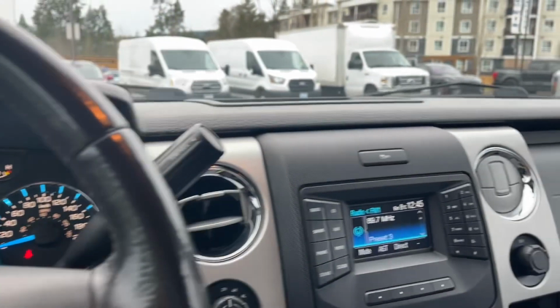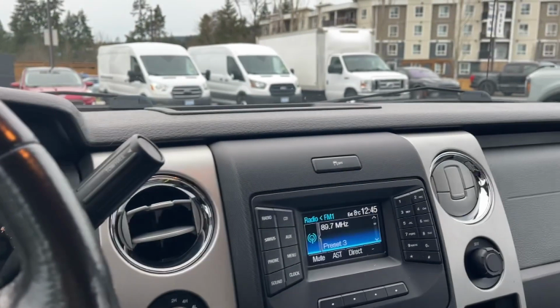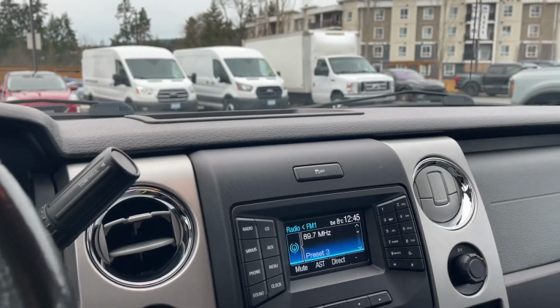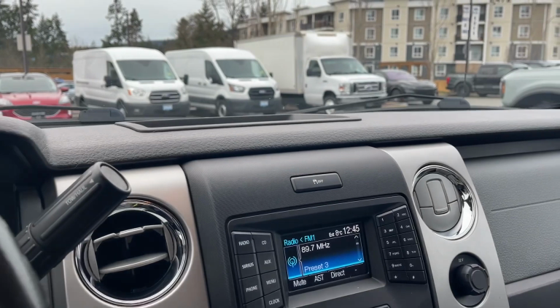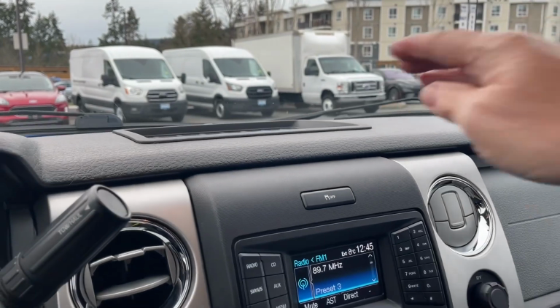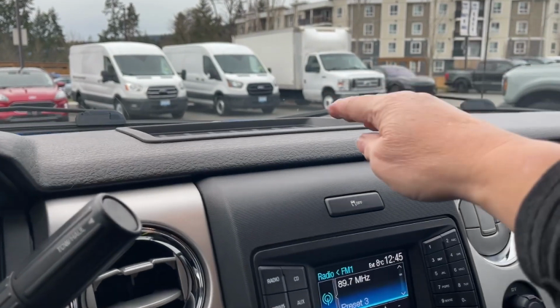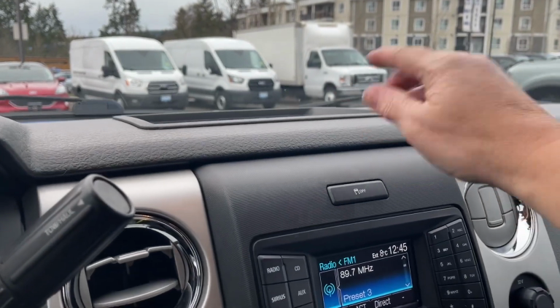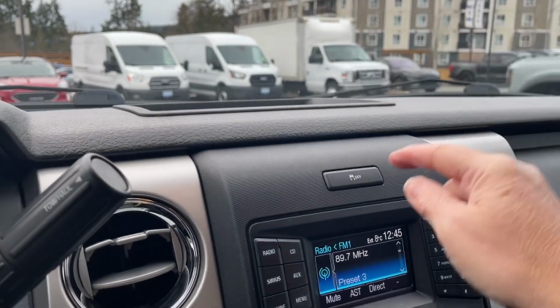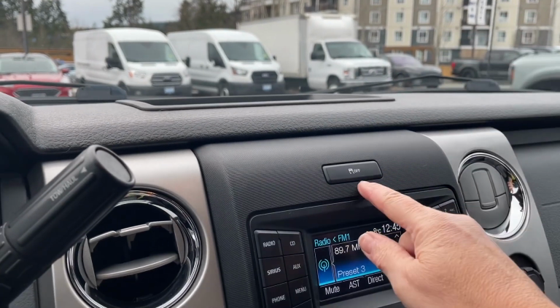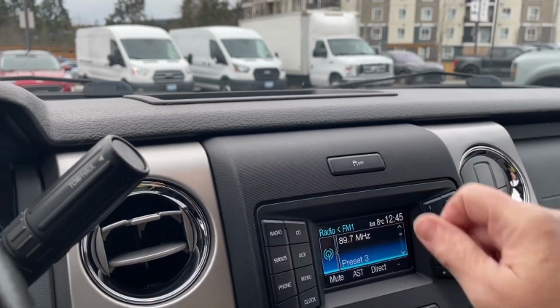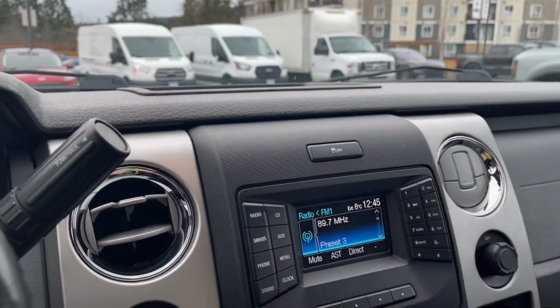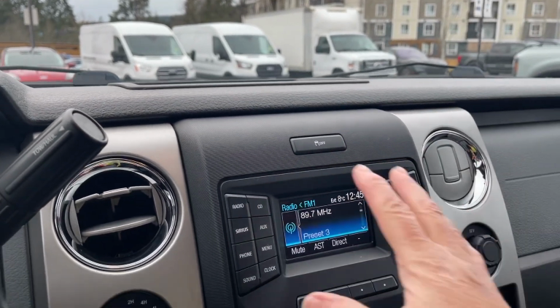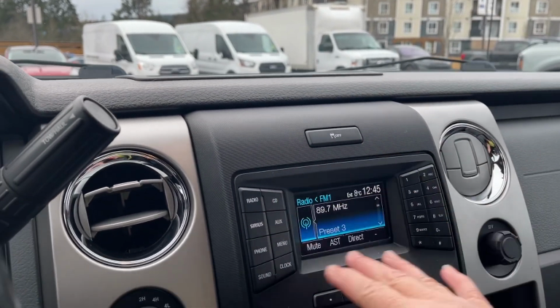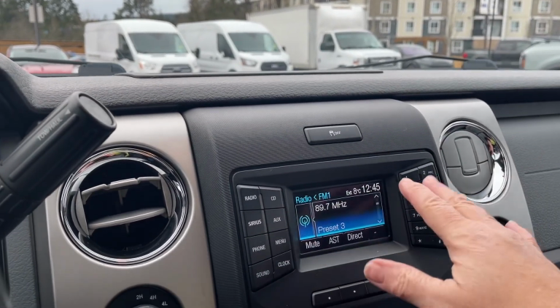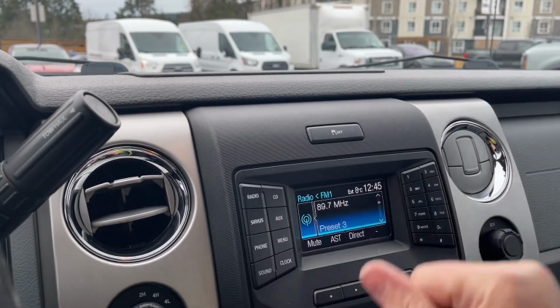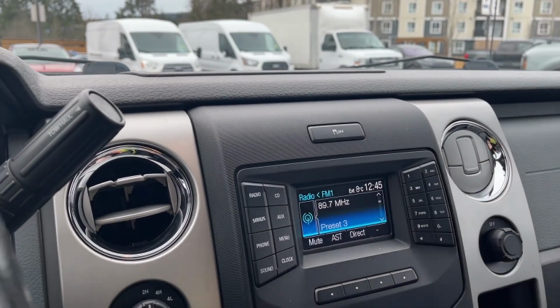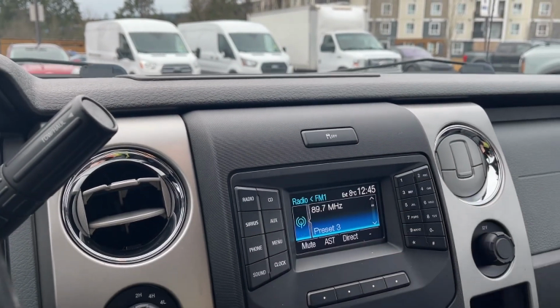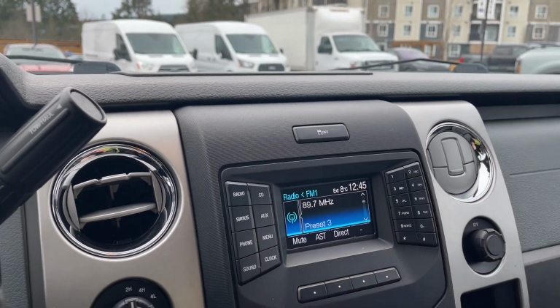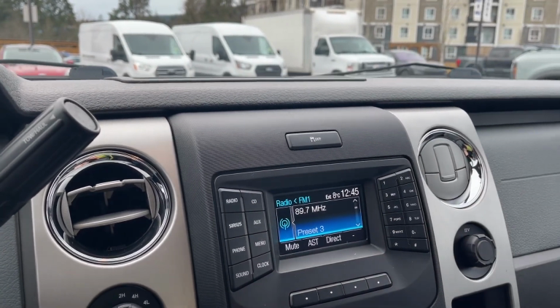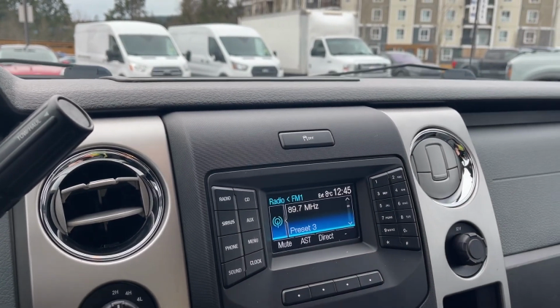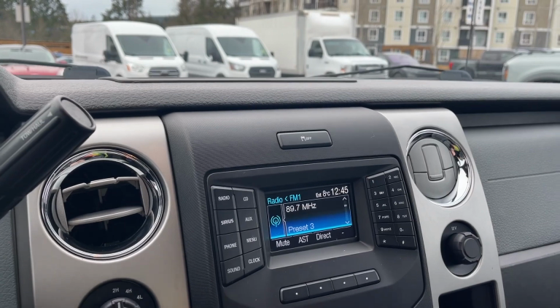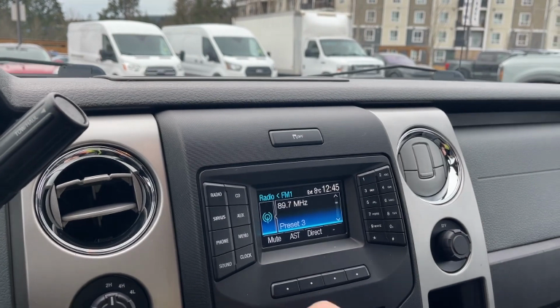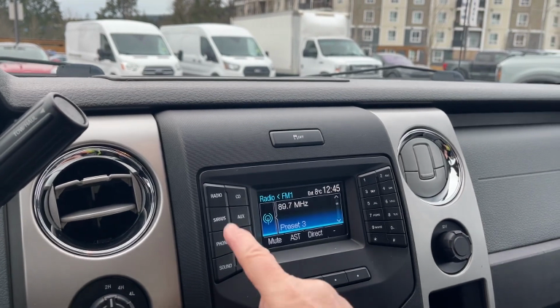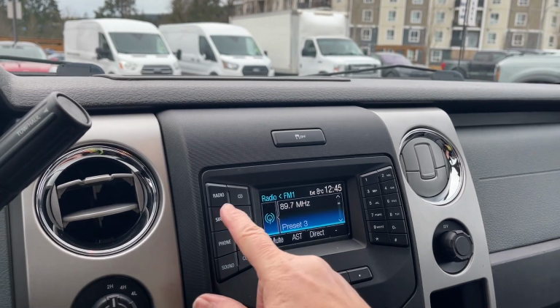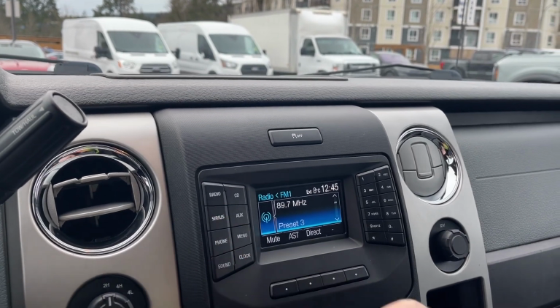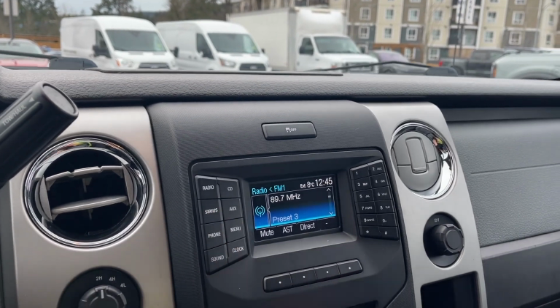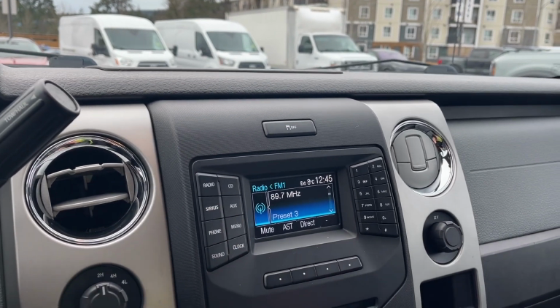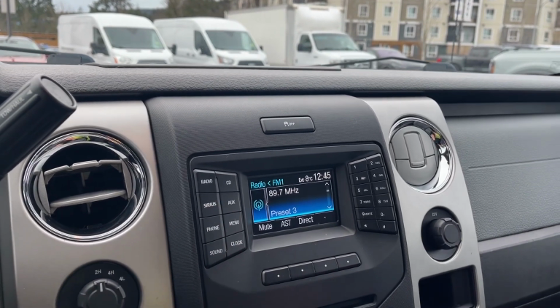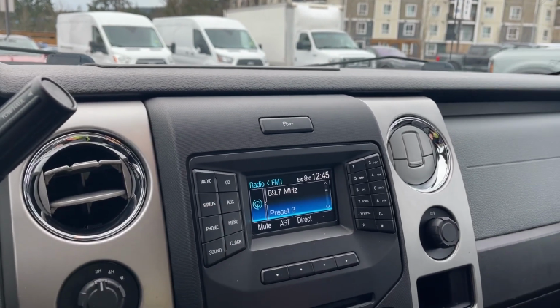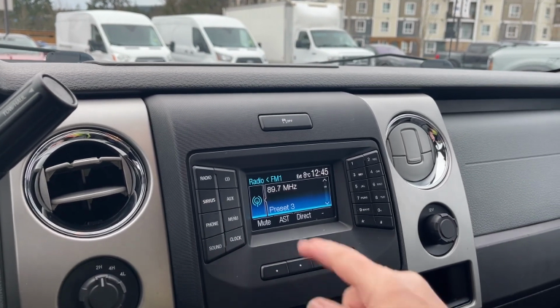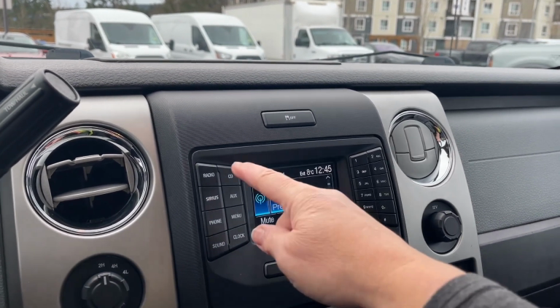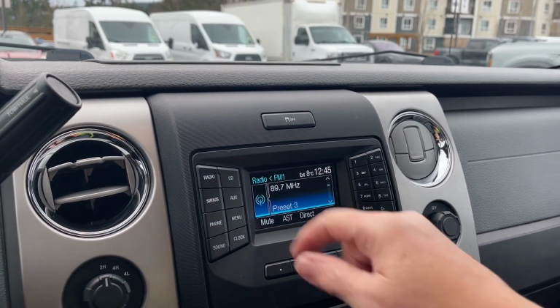In the center here we have a place to put items, your traction control, and there's our display screen. We have our radio setting there — AM, FM — and we also have SiriusXM satellite radio as well as the CD.